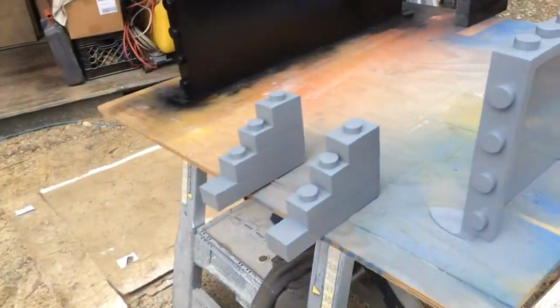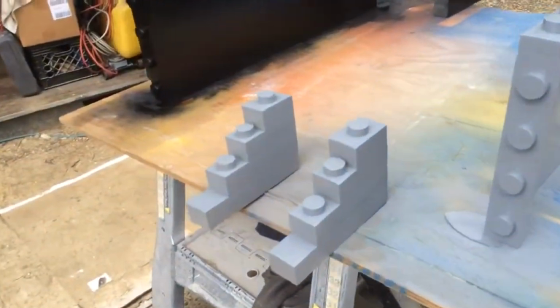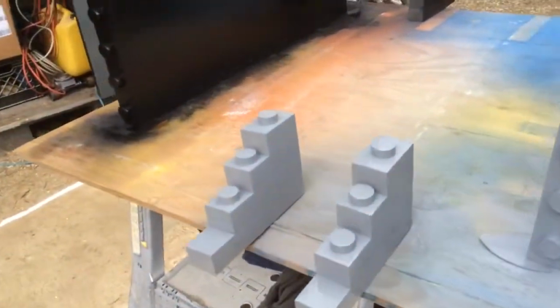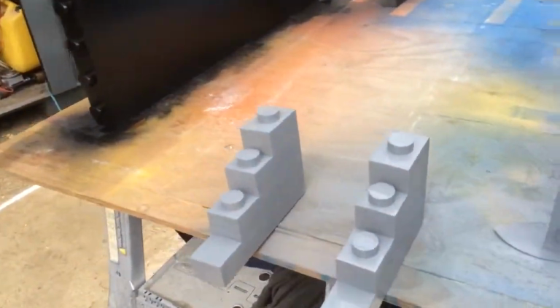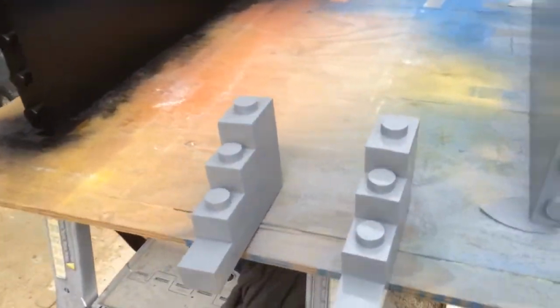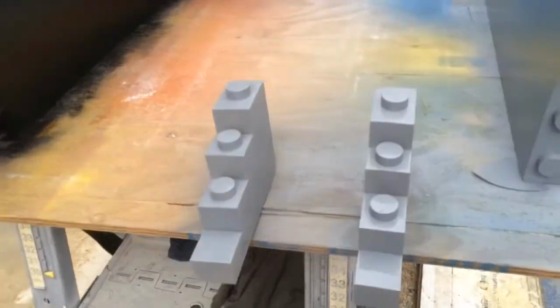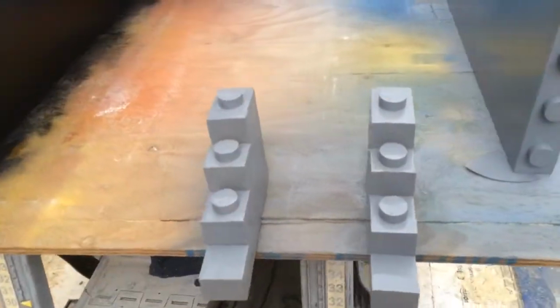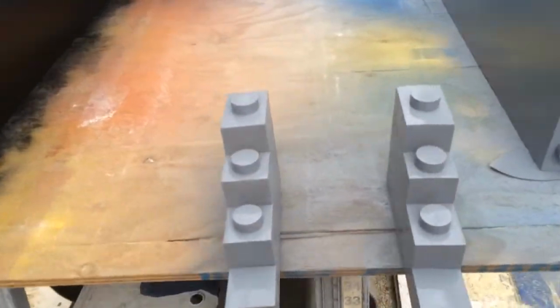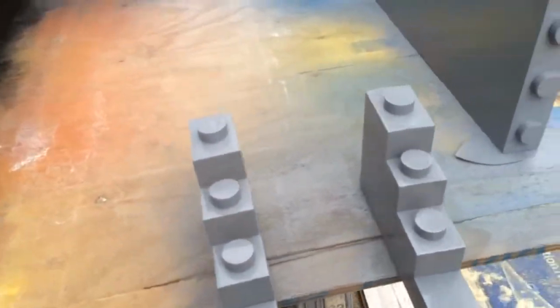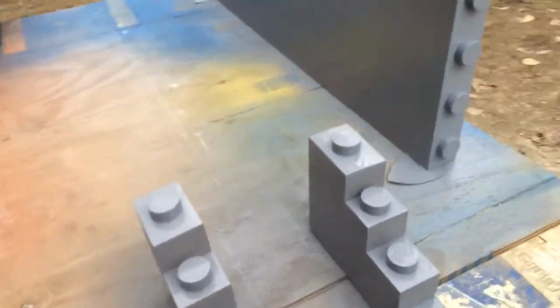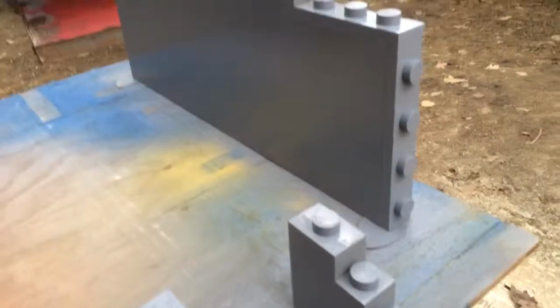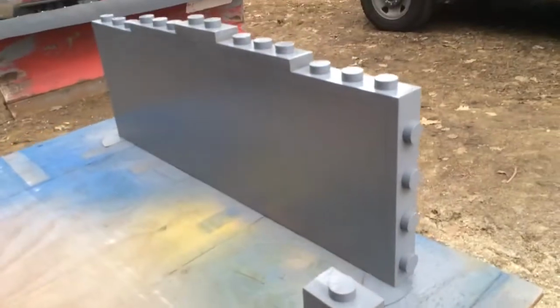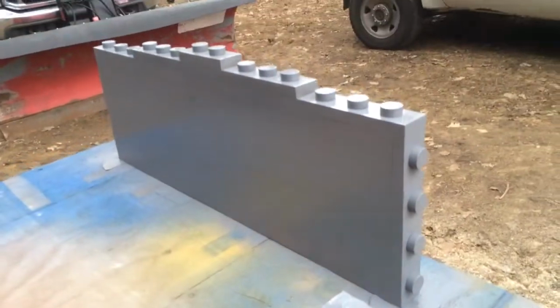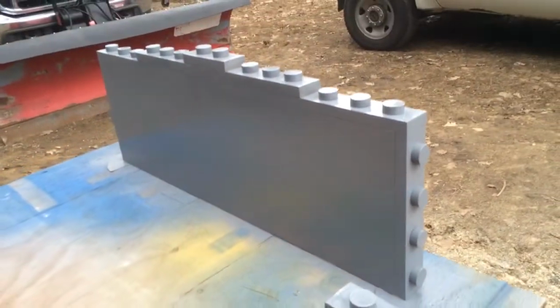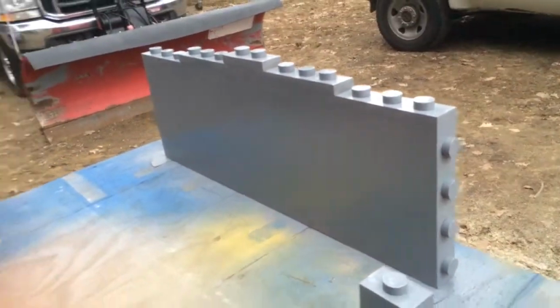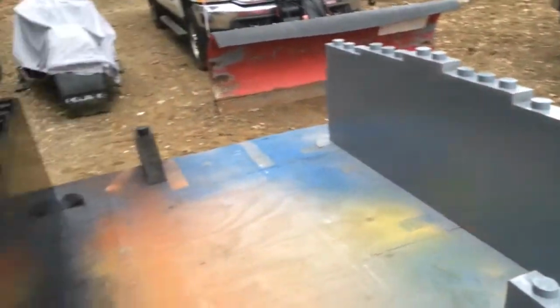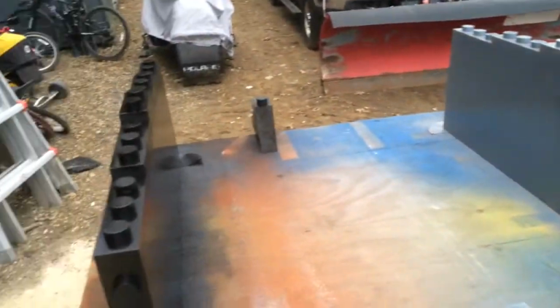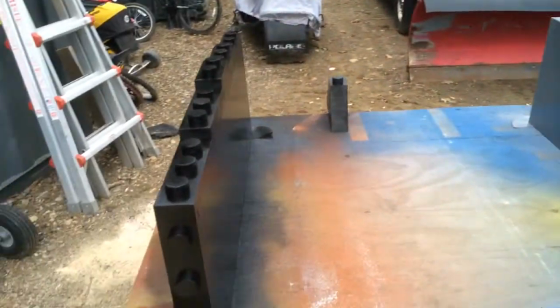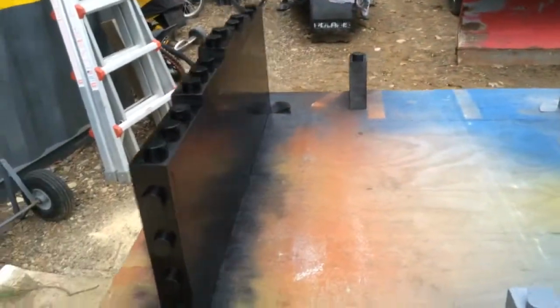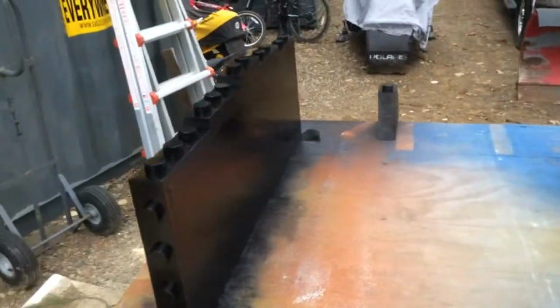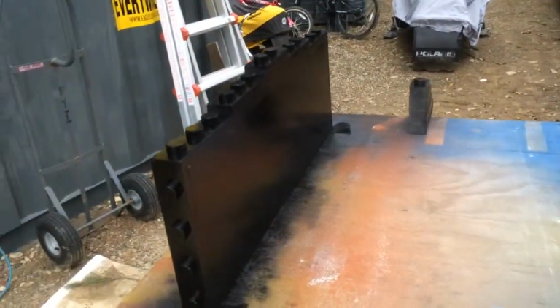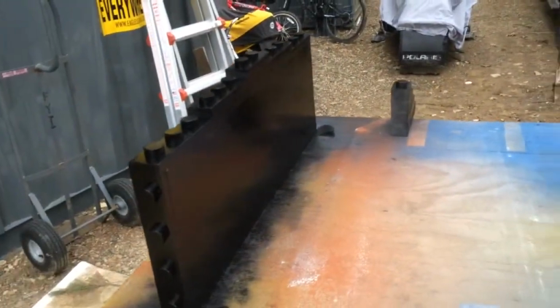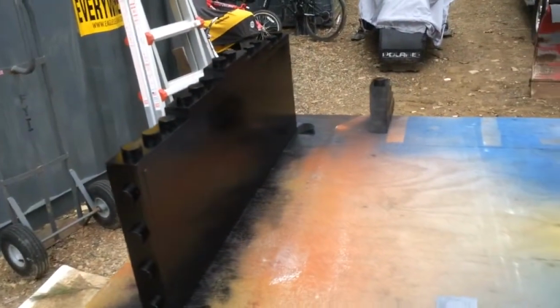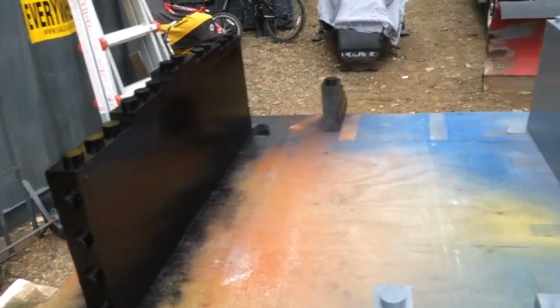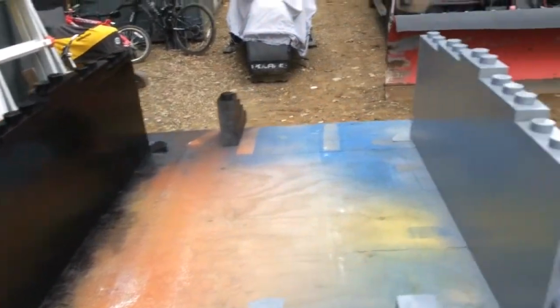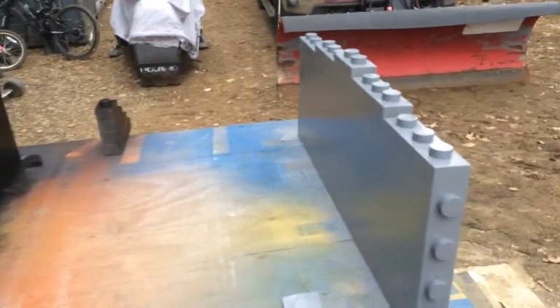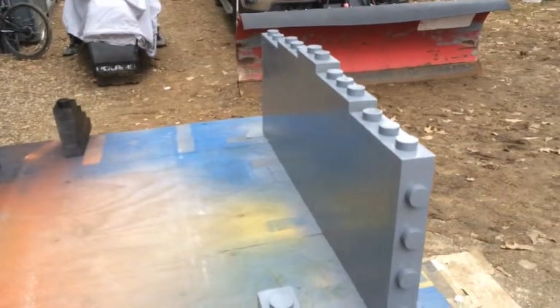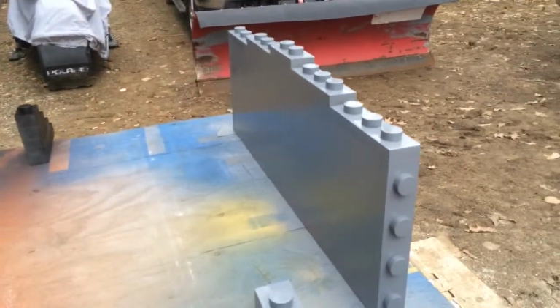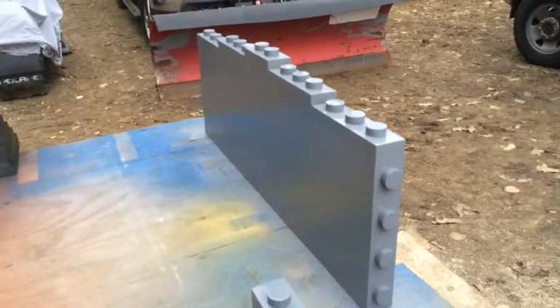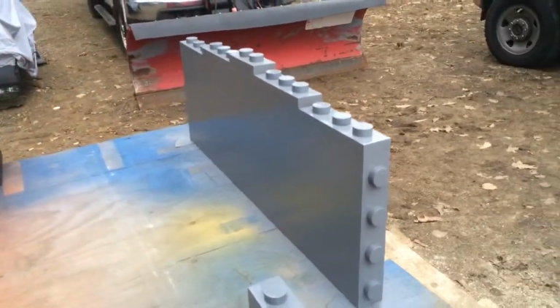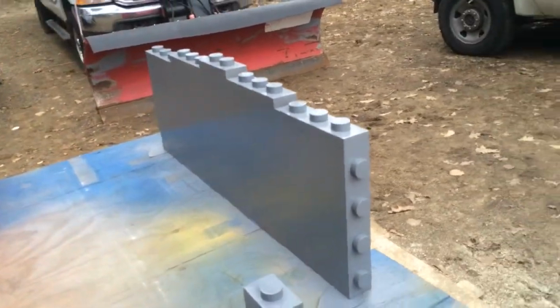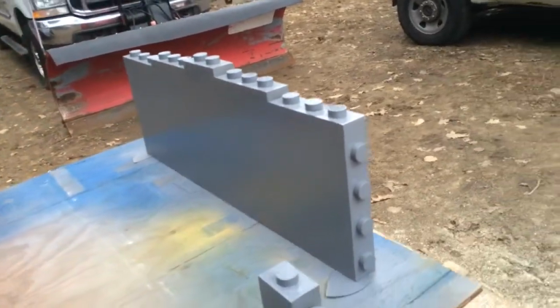And now we're just waiting for them to dry so we can put them inside. Hopefully we don't get rained on. So that's what the black bigger shelves — the three-footers with the staggered fronts — look like.